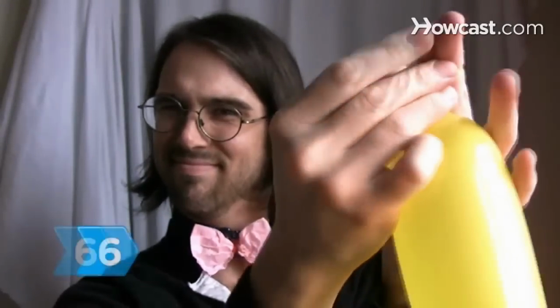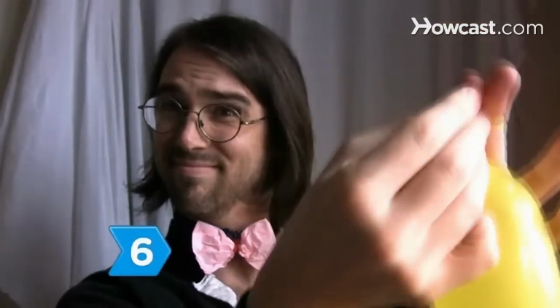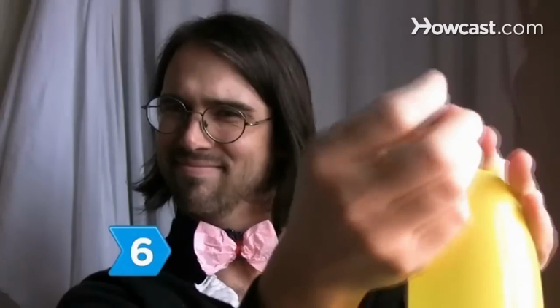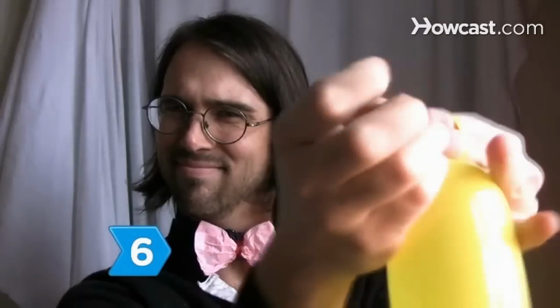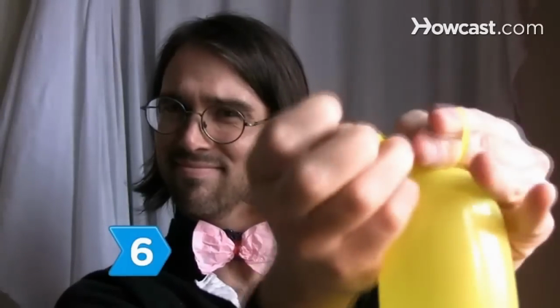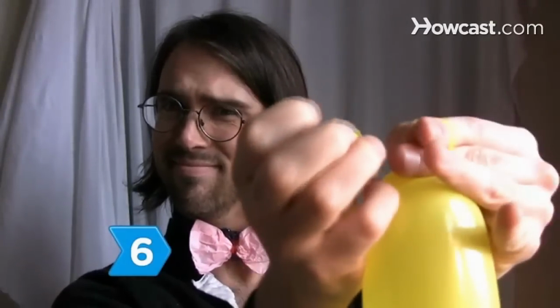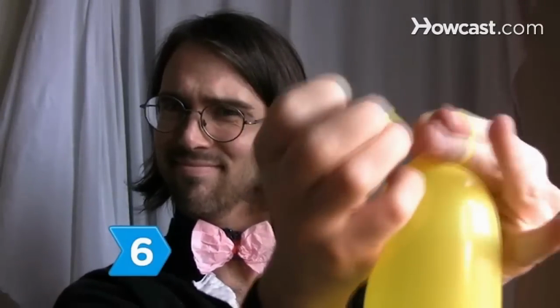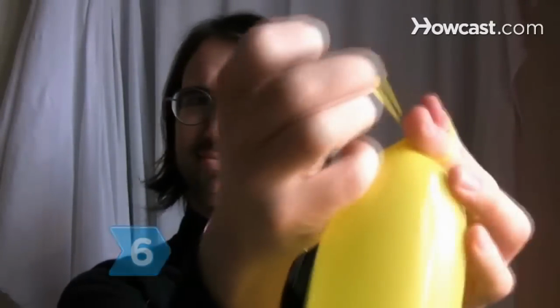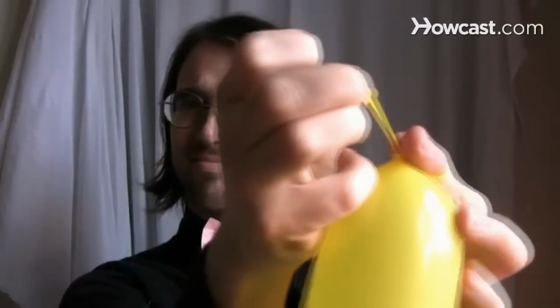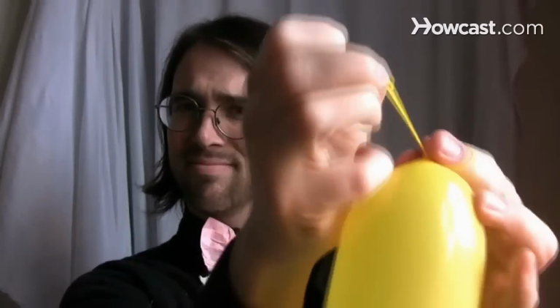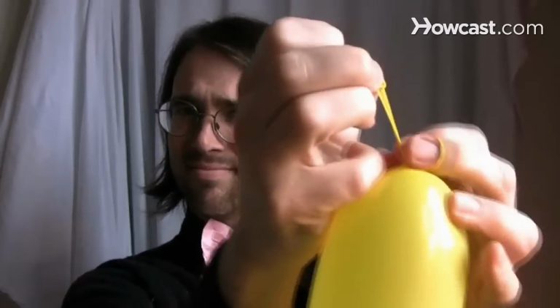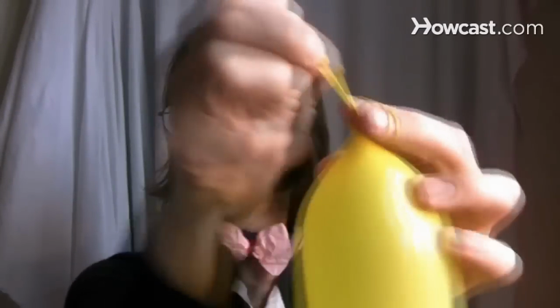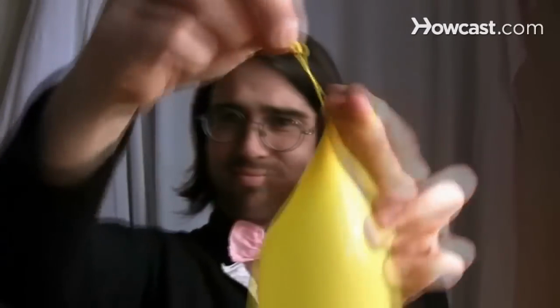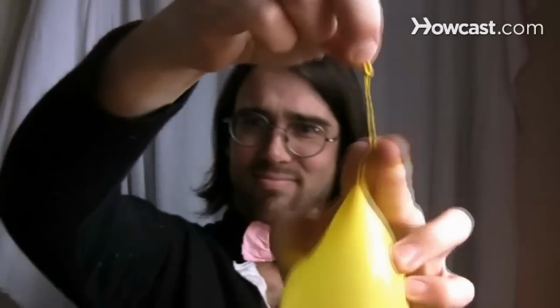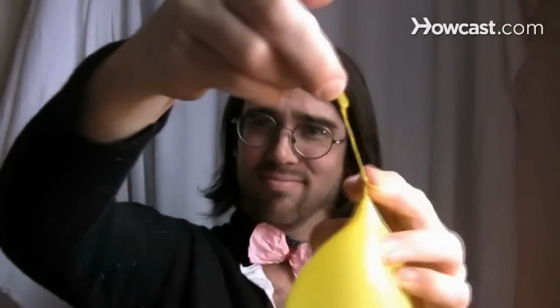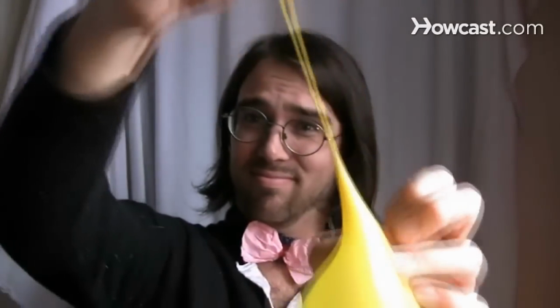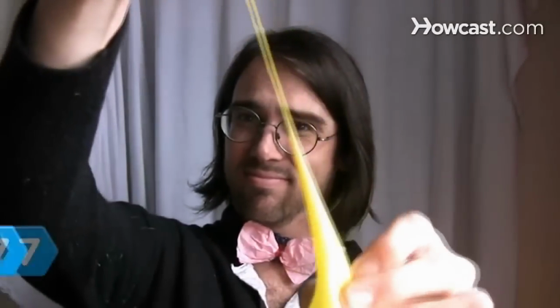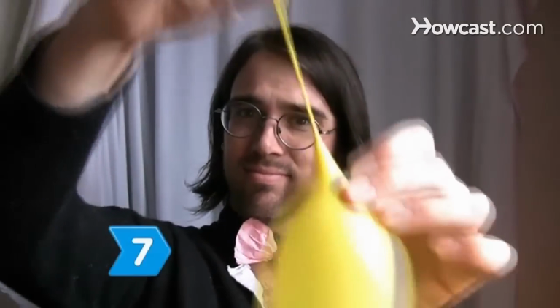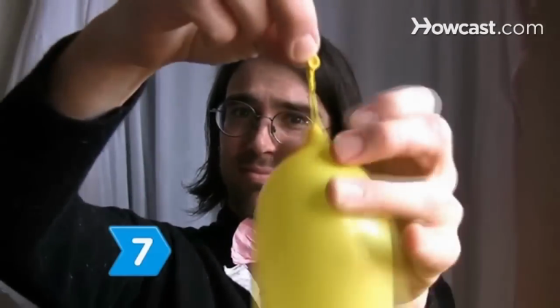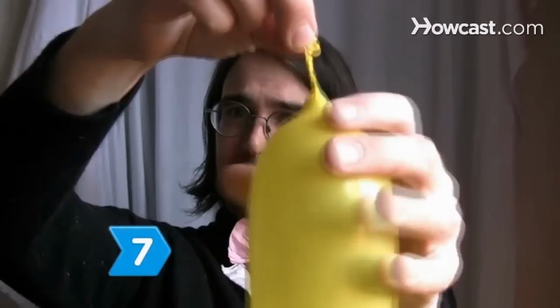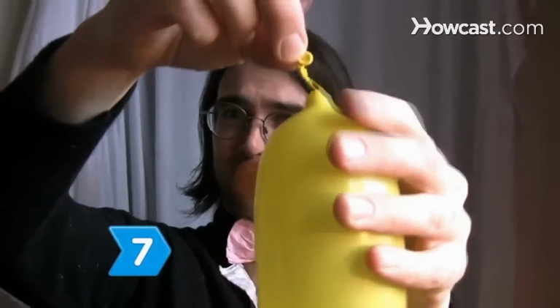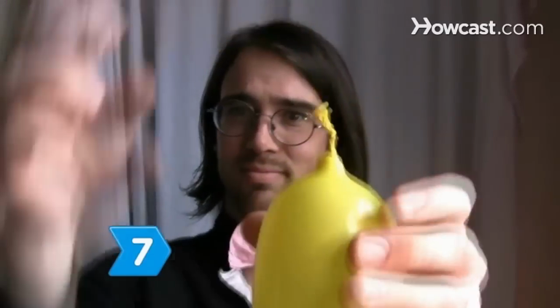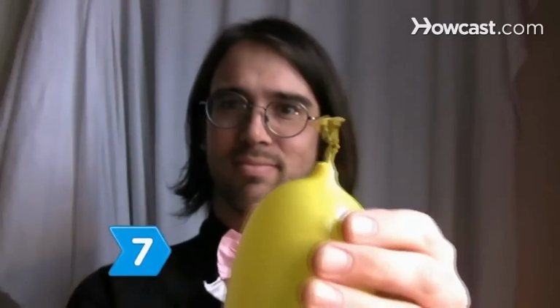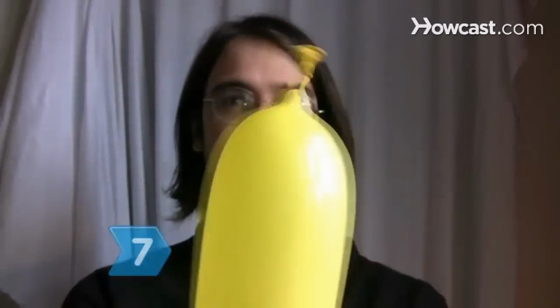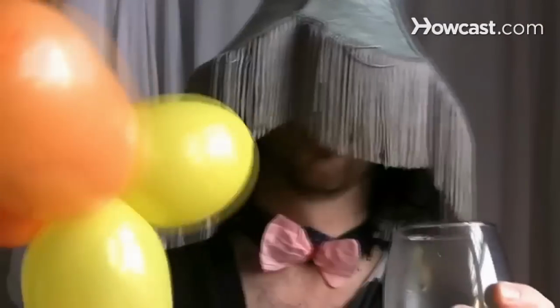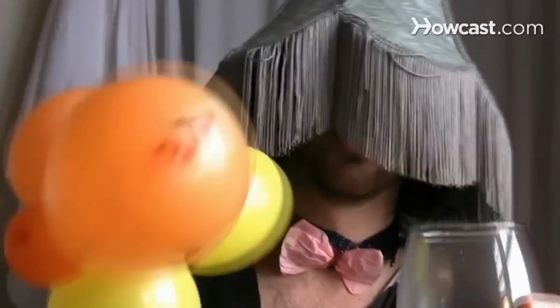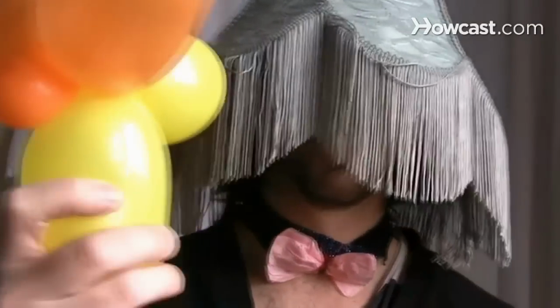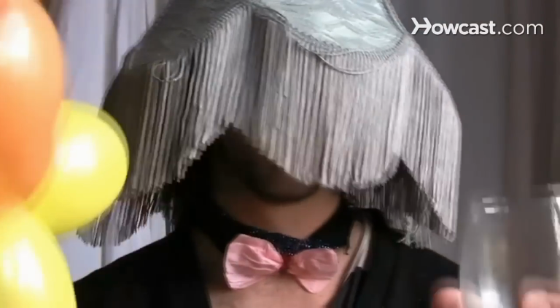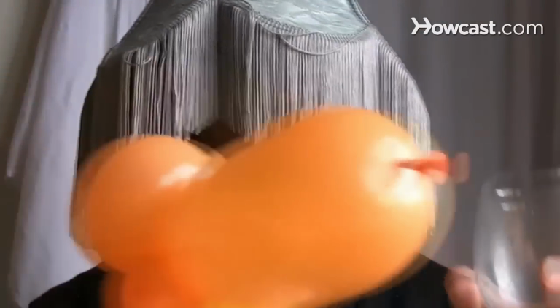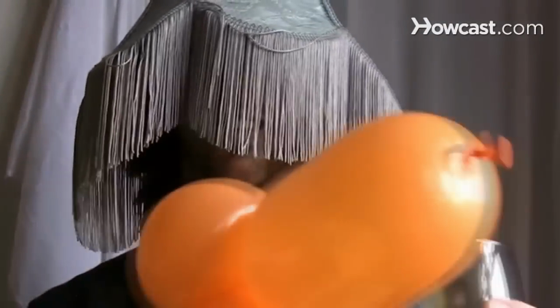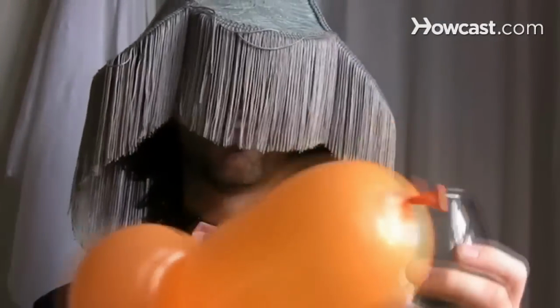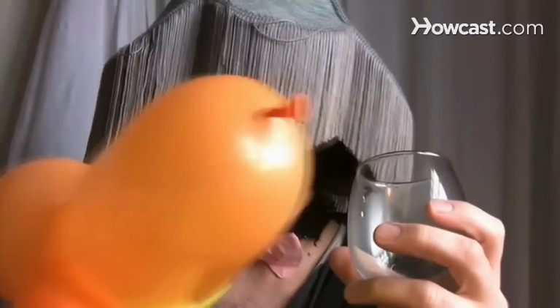Step 6: Grab the tip of the balloon between your thumb and first finger and pull your other fingers out from the loop. Step 7: Pull the tip and tighten the knot. Fold the balloon into a fun shape and be a hit at parties.